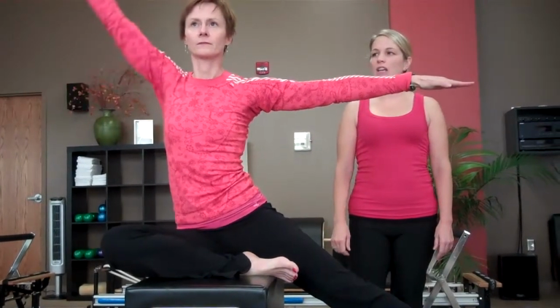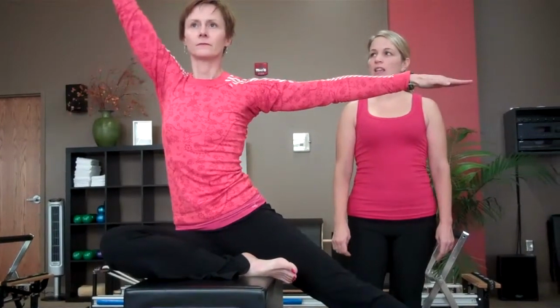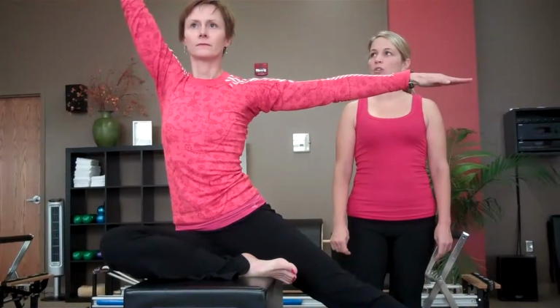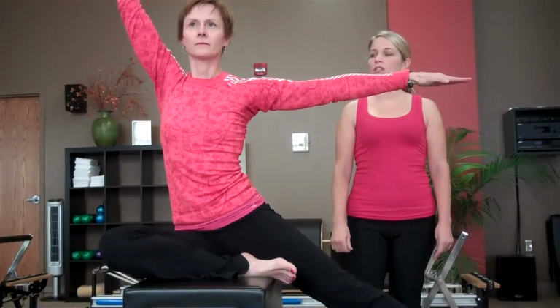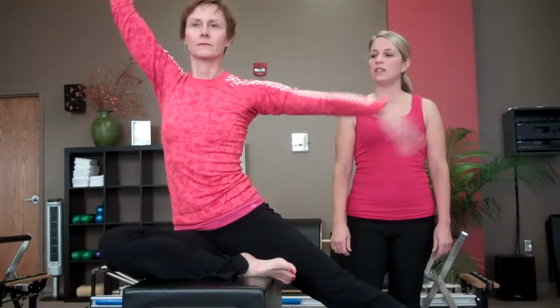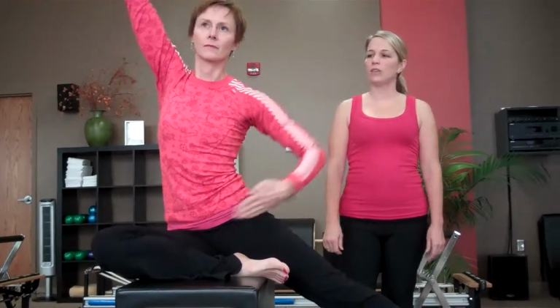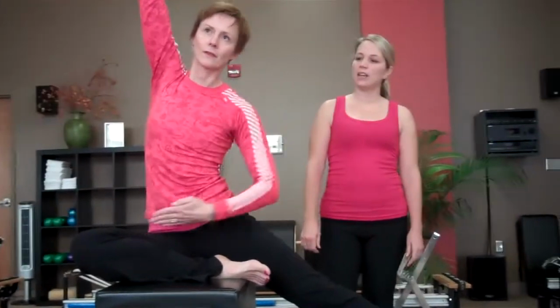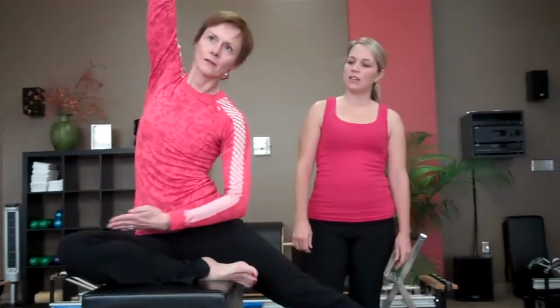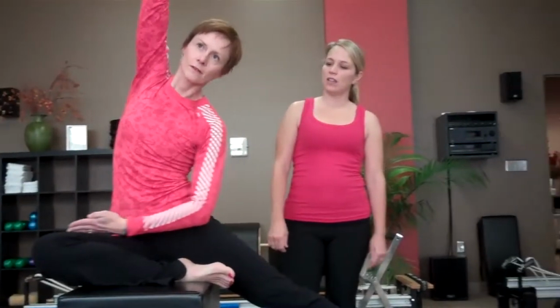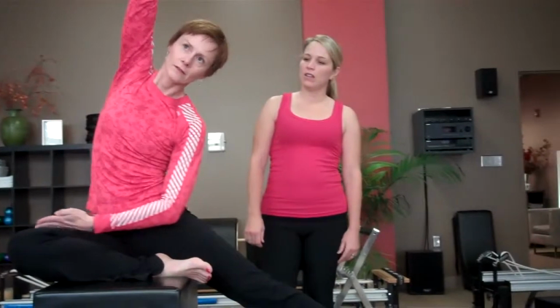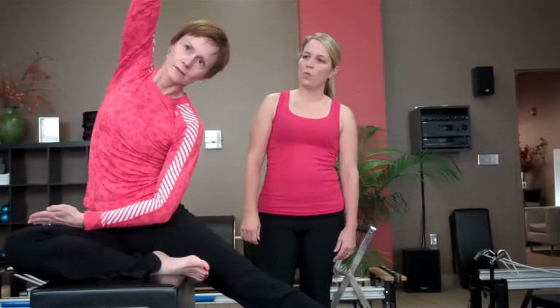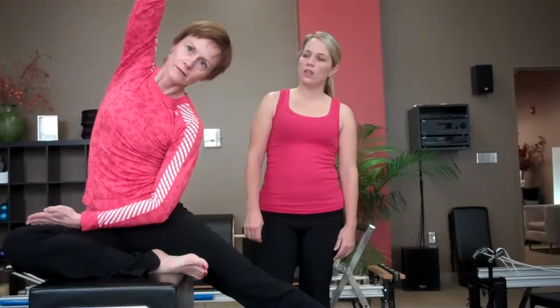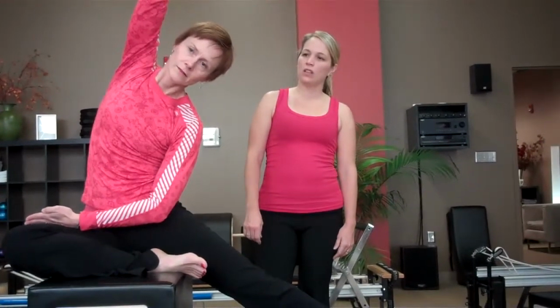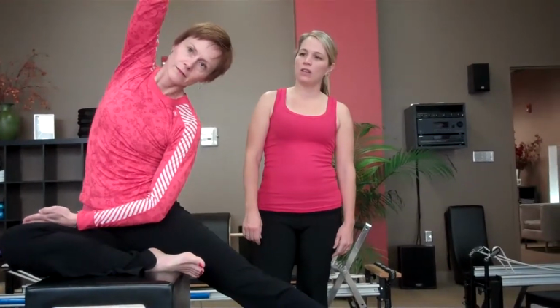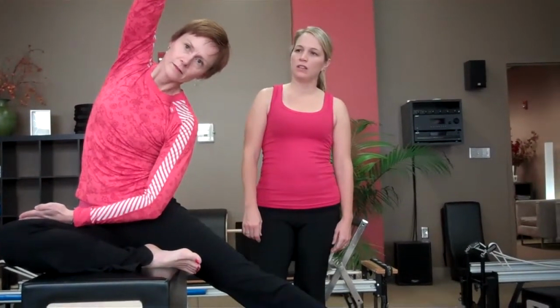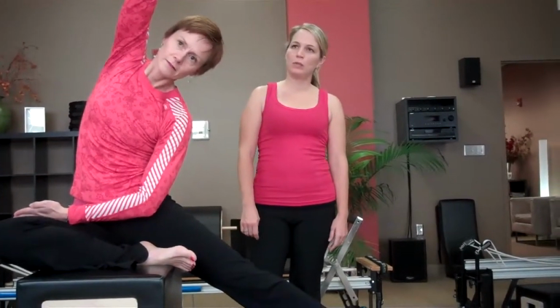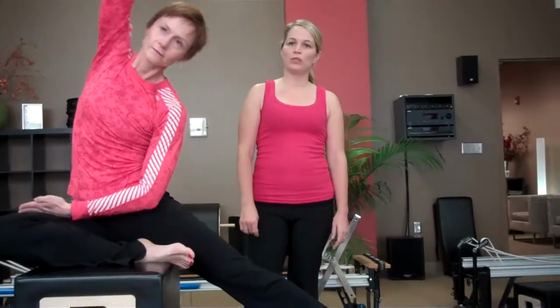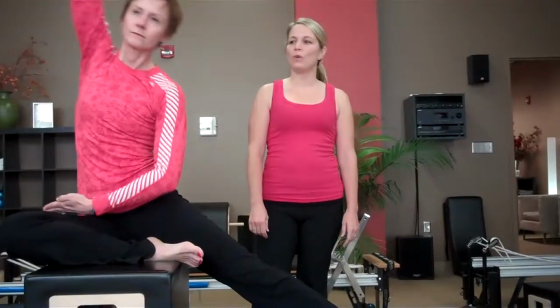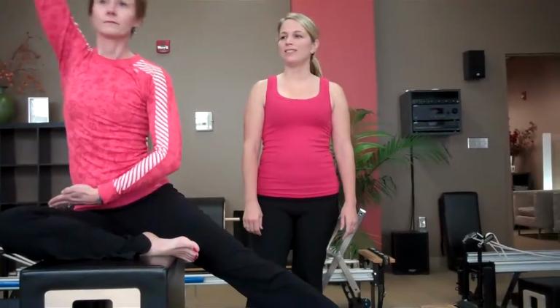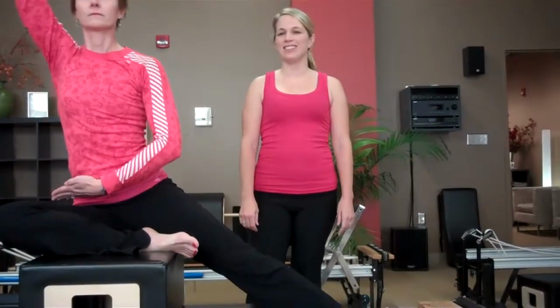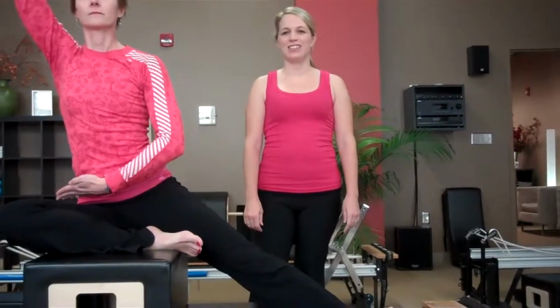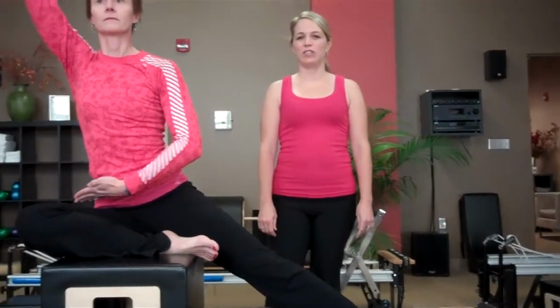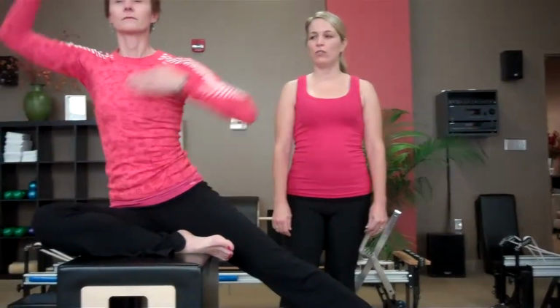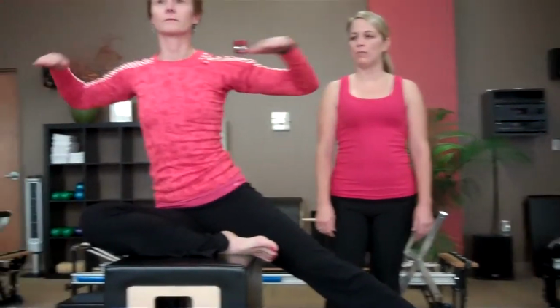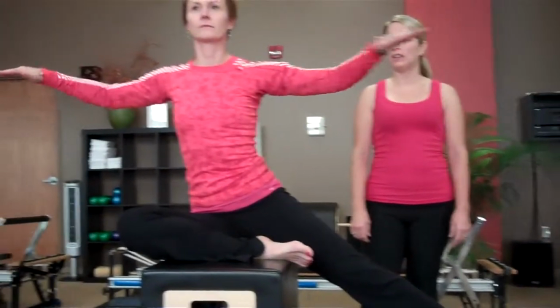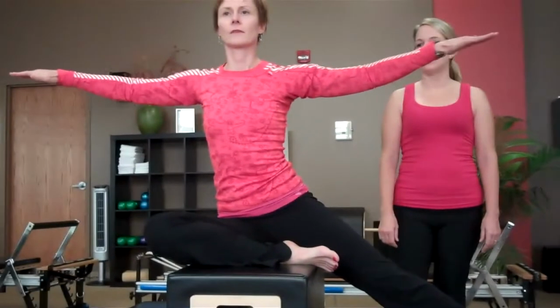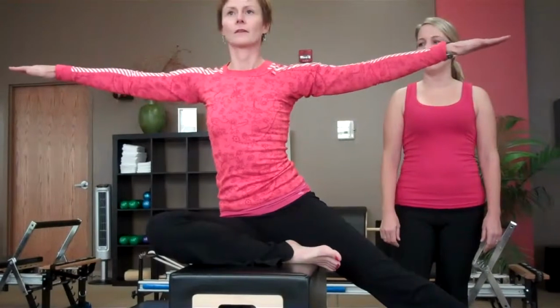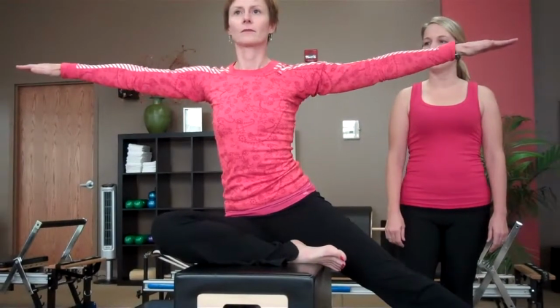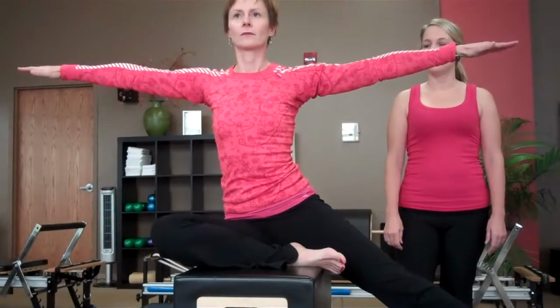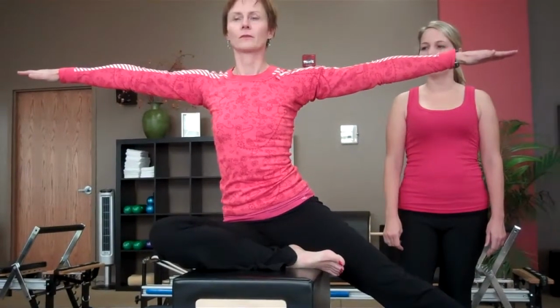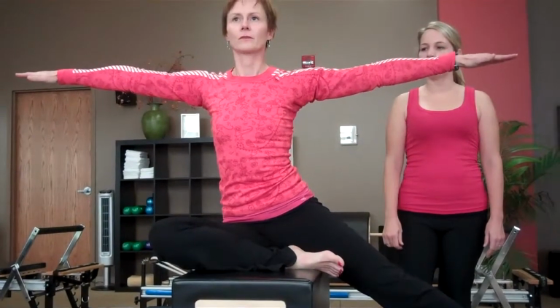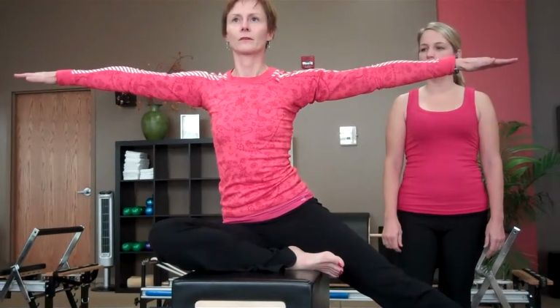Inhale, hand goes to the ceiling, exhale, one long line in between the two walls, no leaning forward or back, and then arms go out to the side.